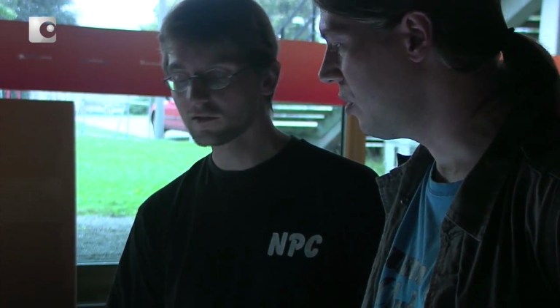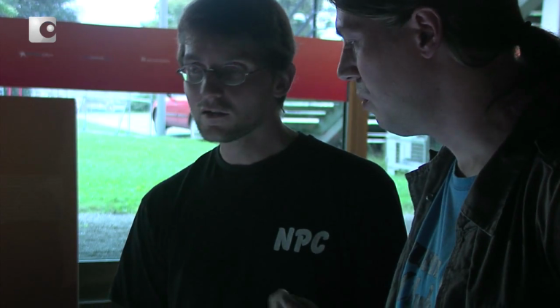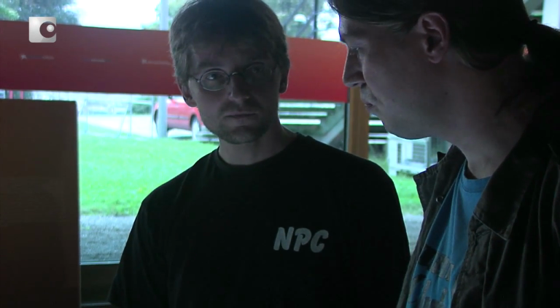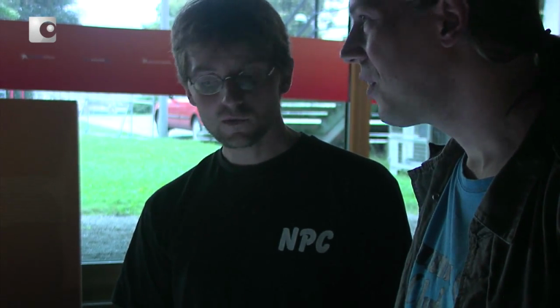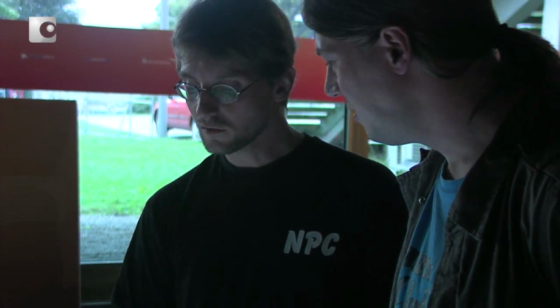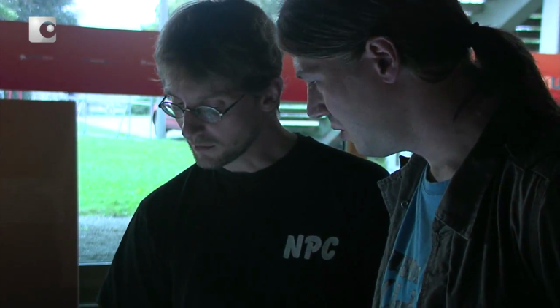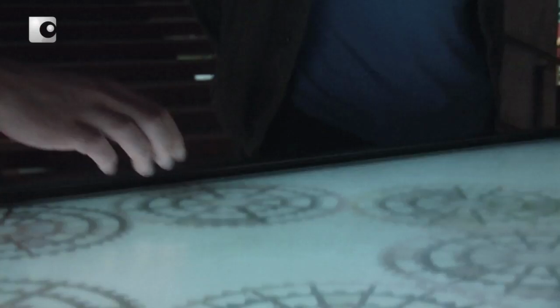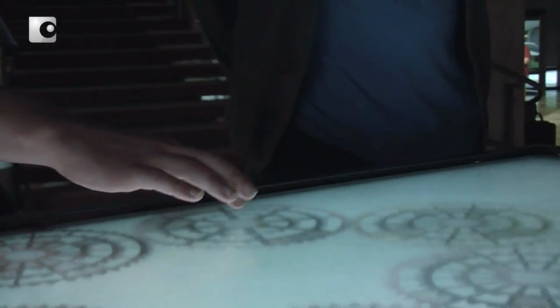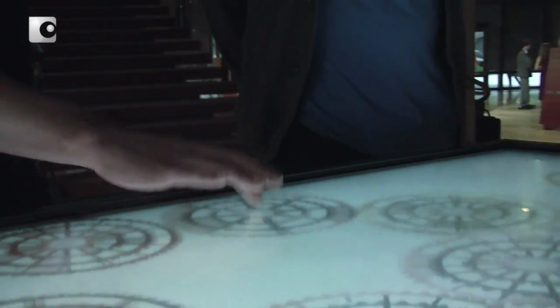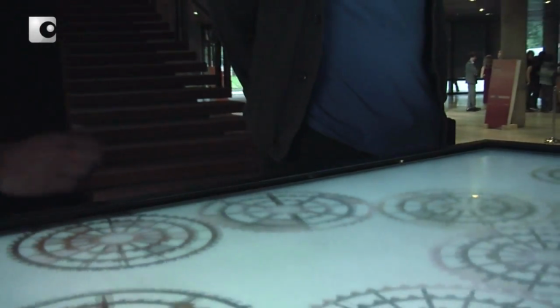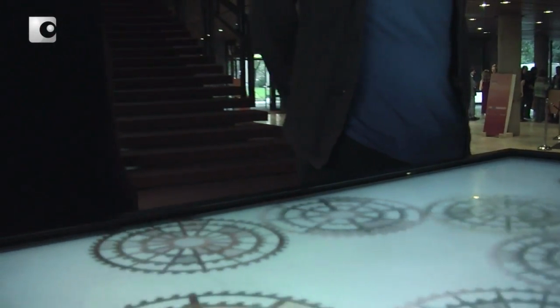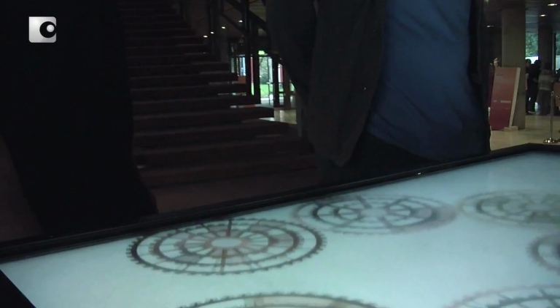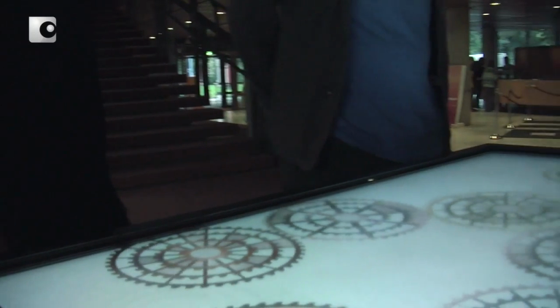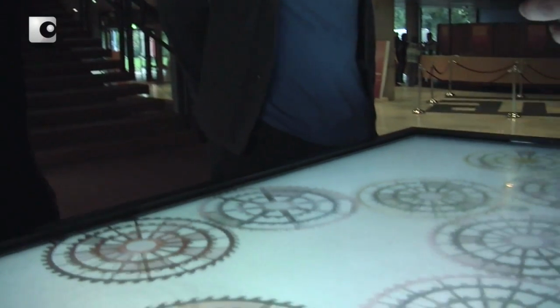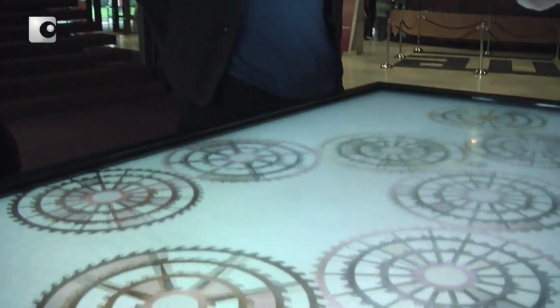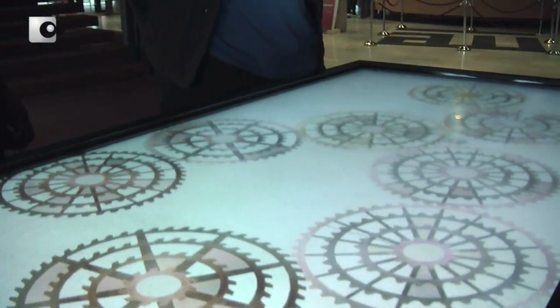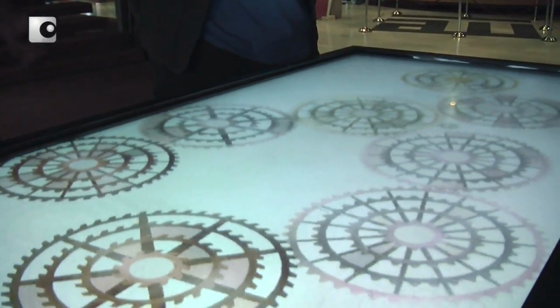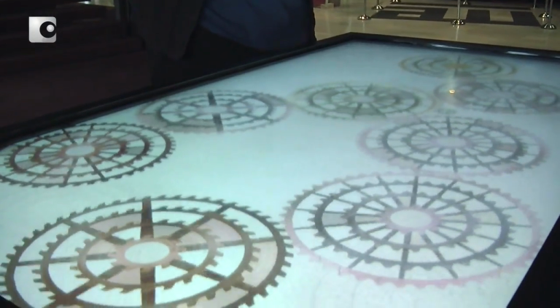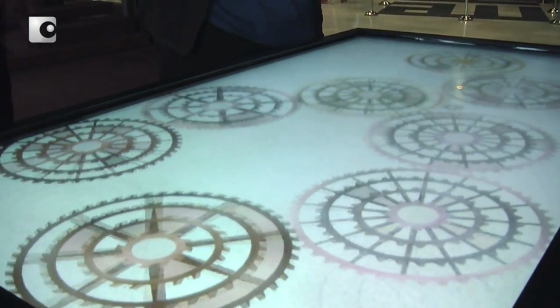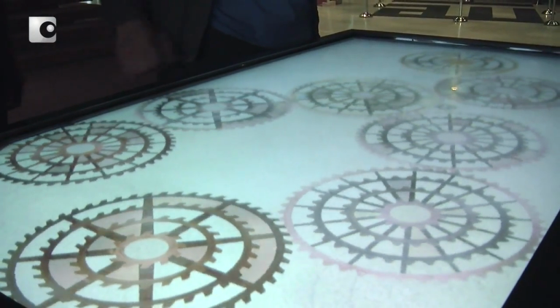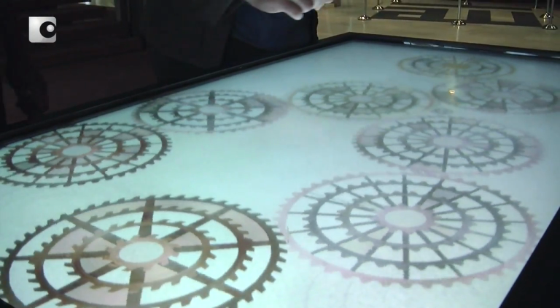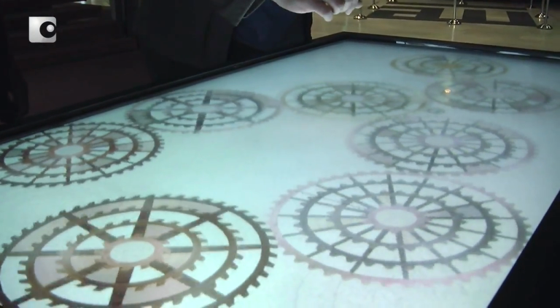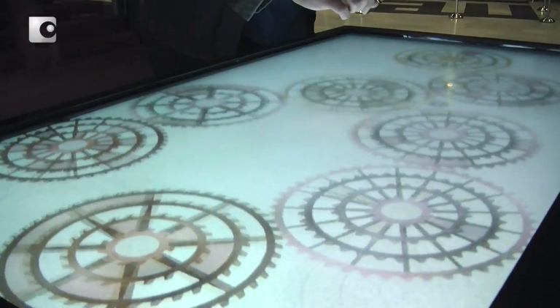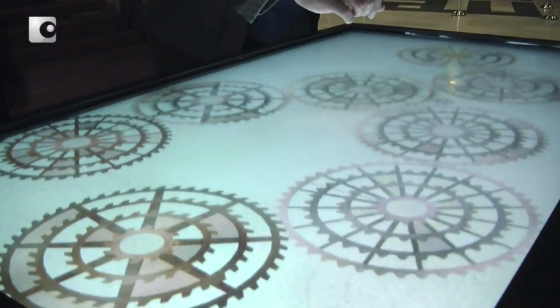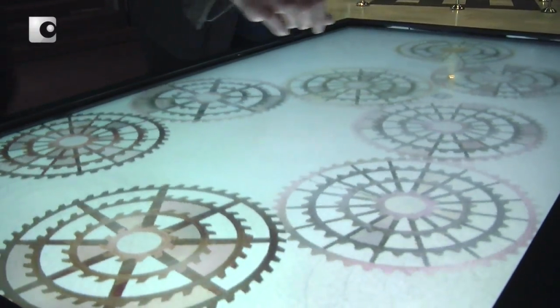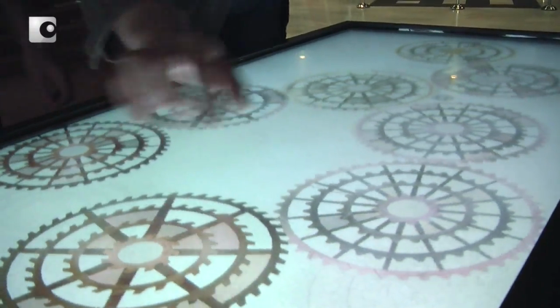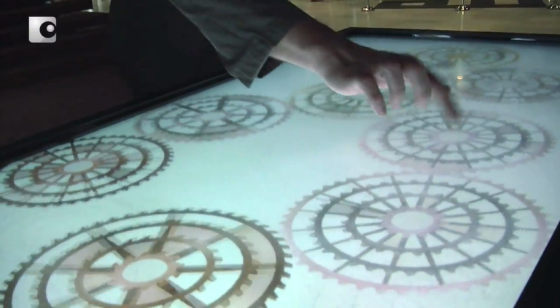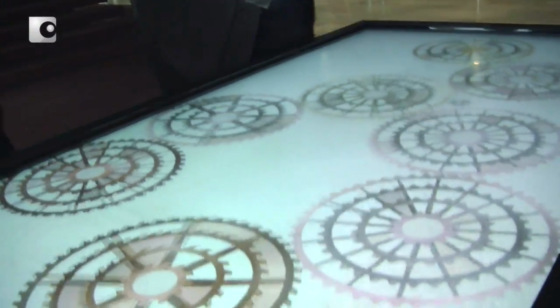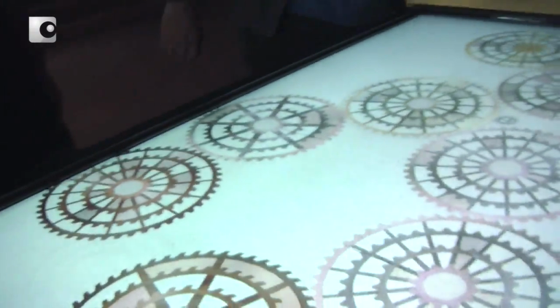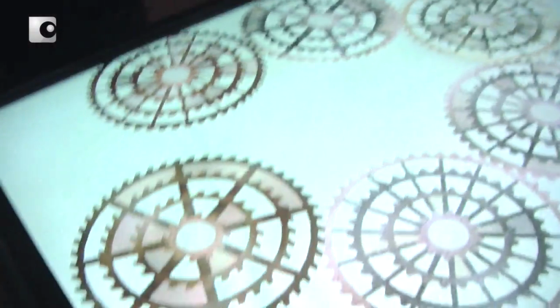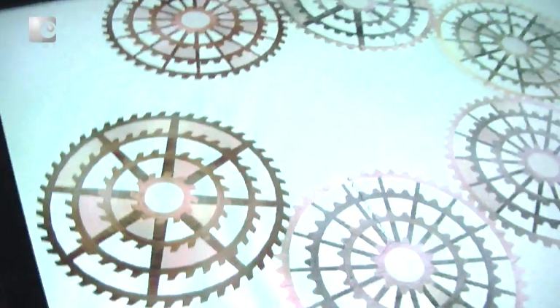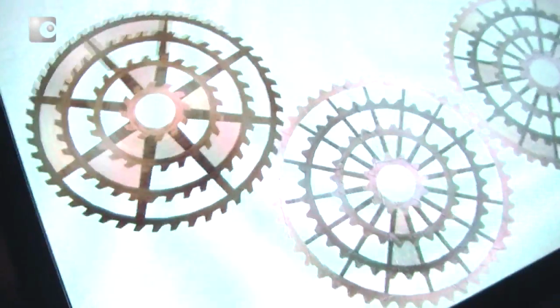Einfach ganz schlussendlich — wenn man andere Räder inkrementell dazuschaltet, dann wird das eine relativ tolle Performance ergeben.